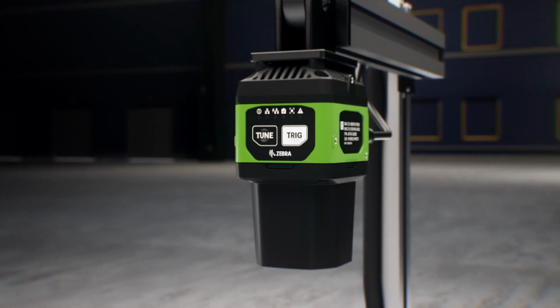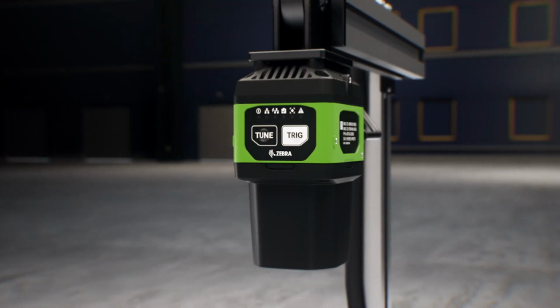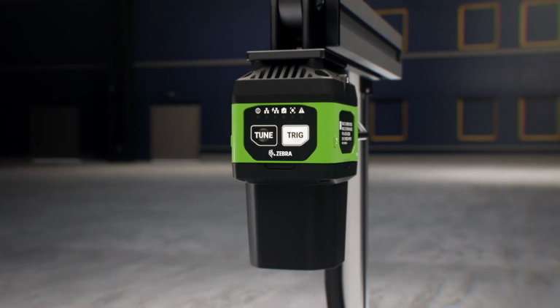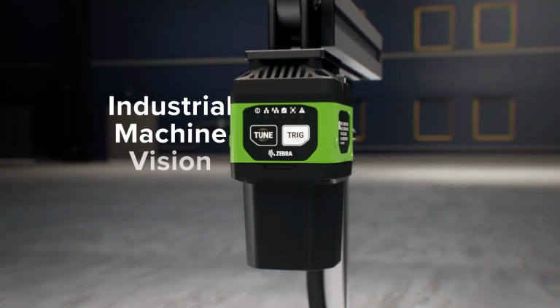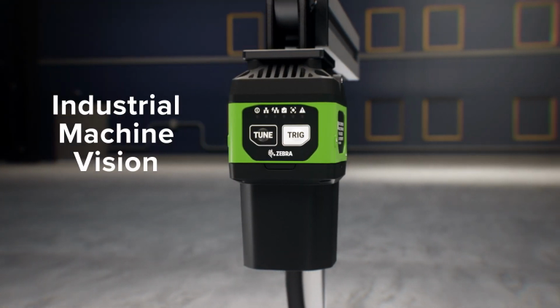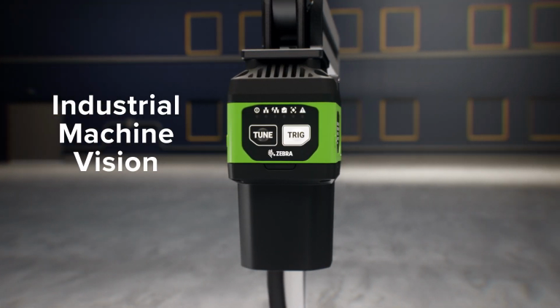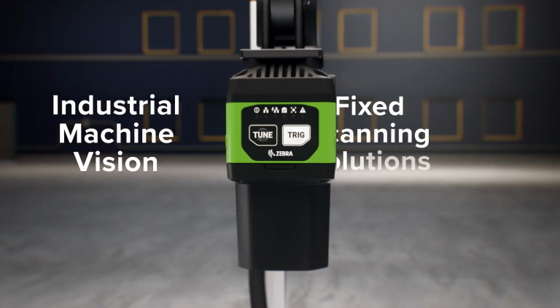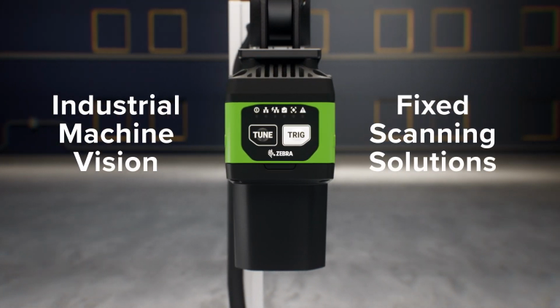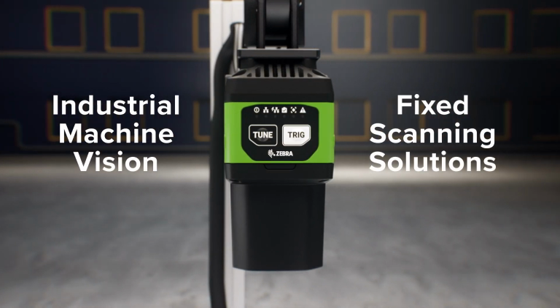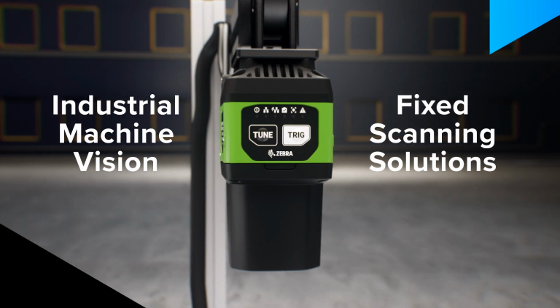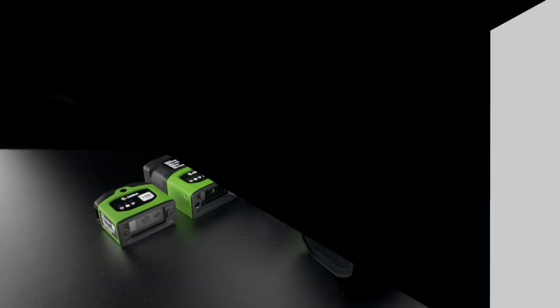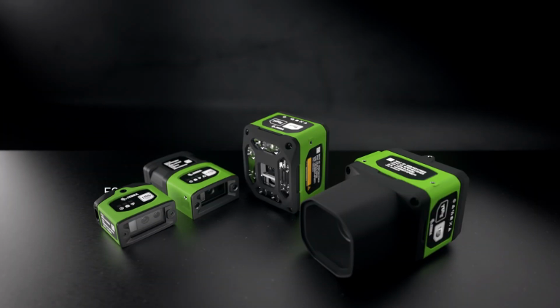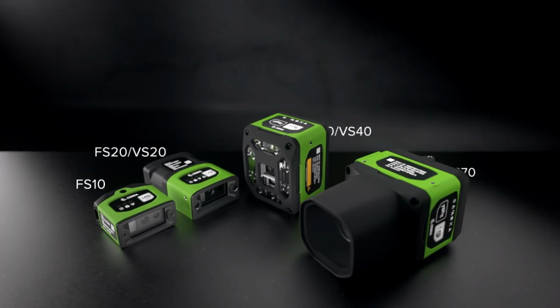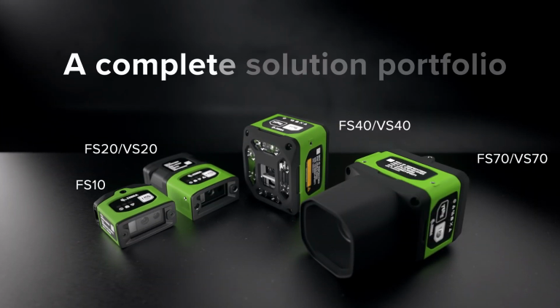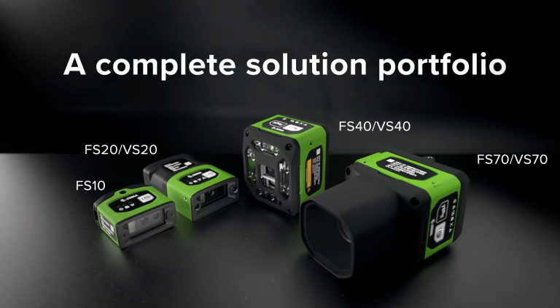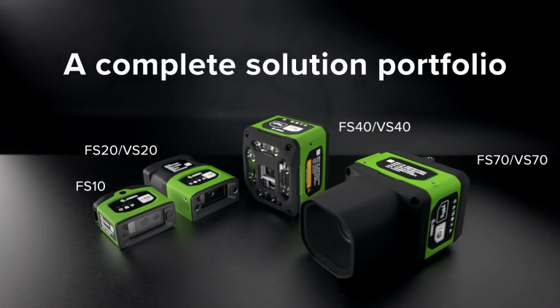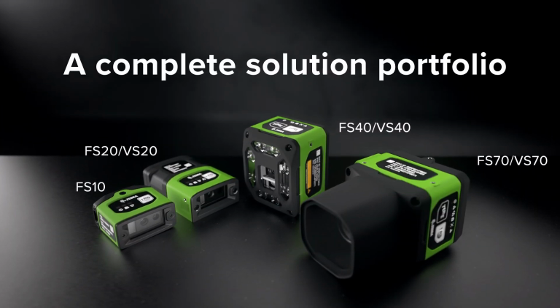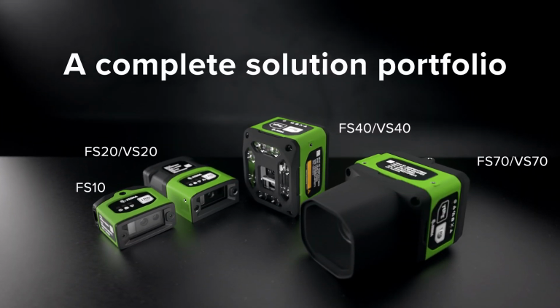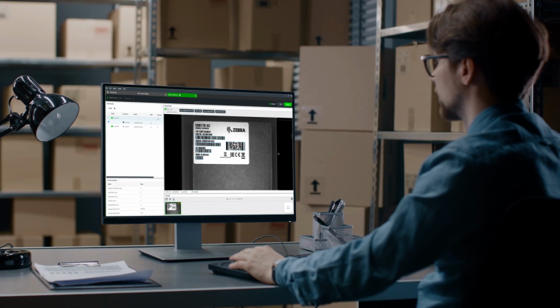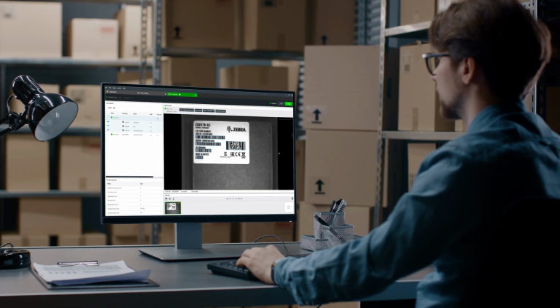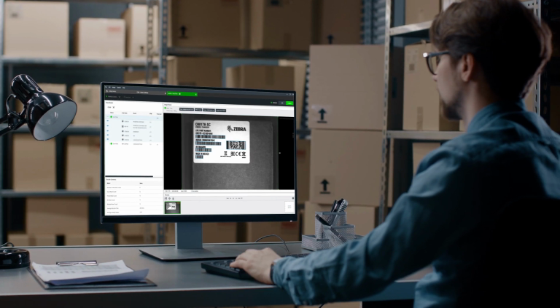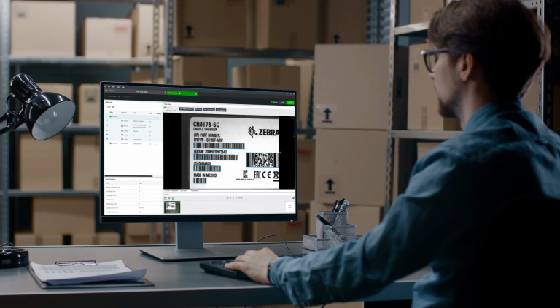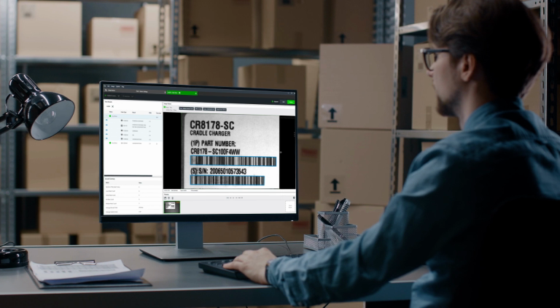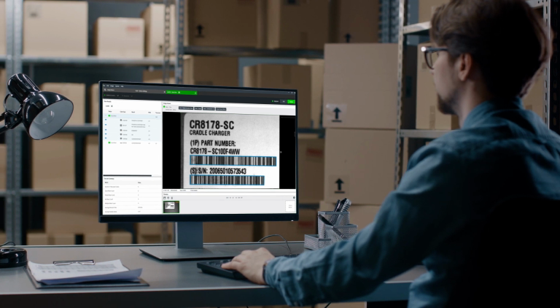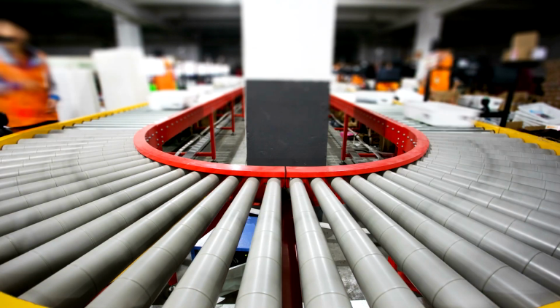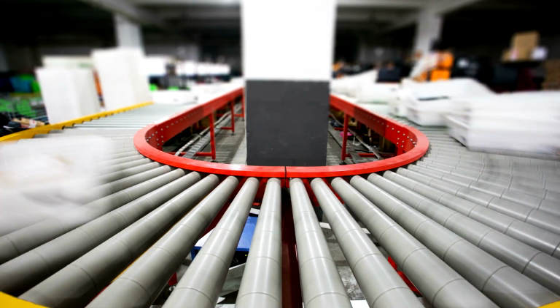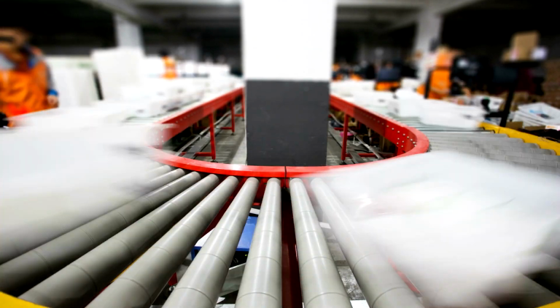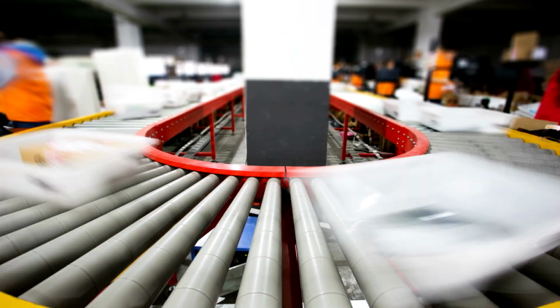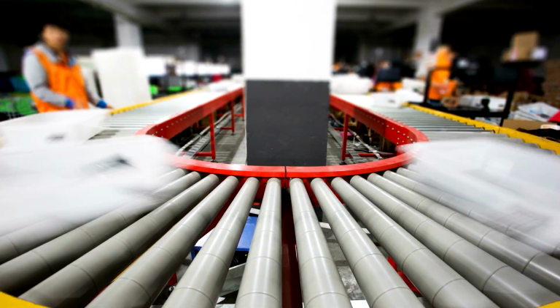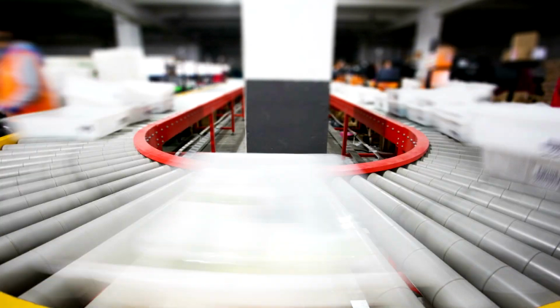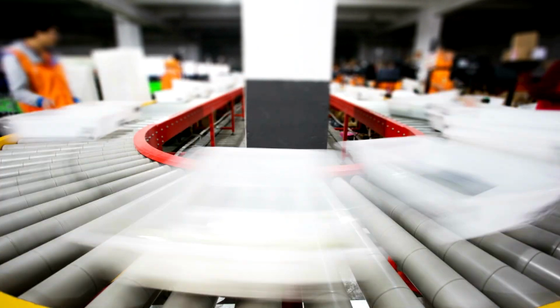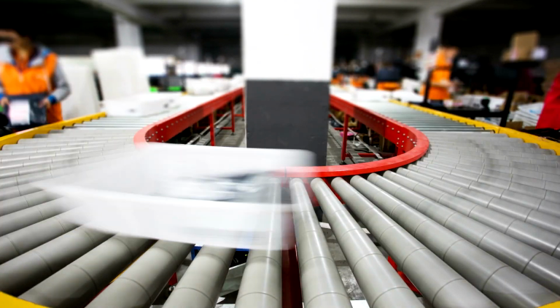You need Zebra's industrial machine vision and fixed scanning solutions — a complete solution portfolio managed from one cohesive platform that allows you to see more of what is happening on your production line or conveyor line.